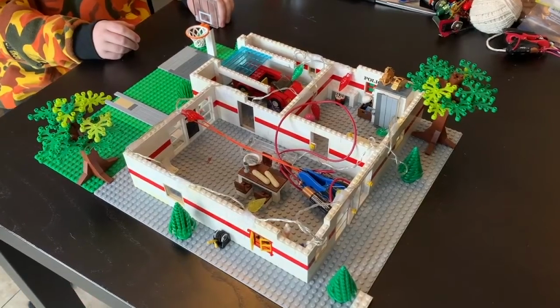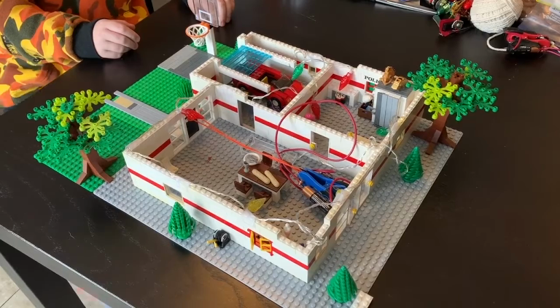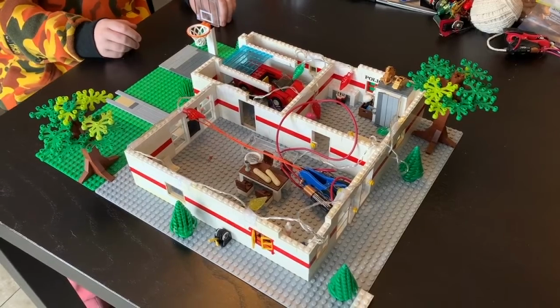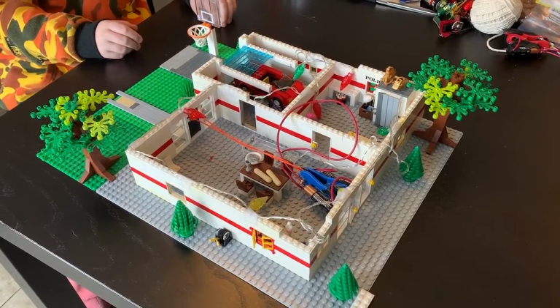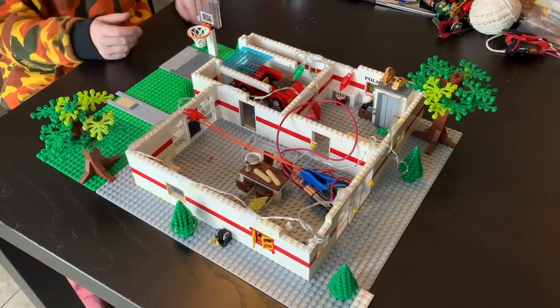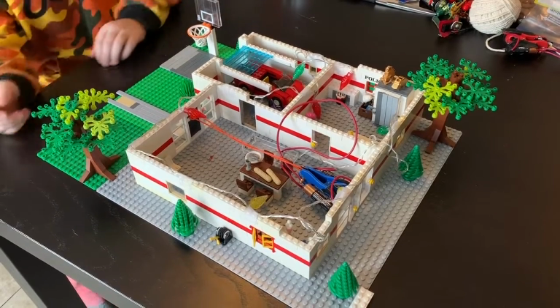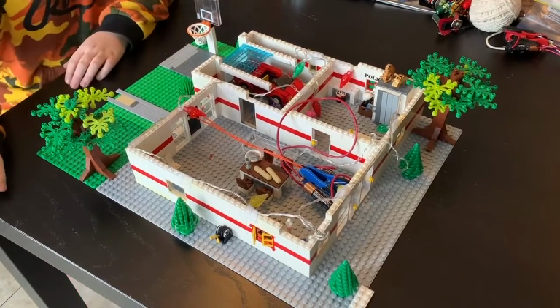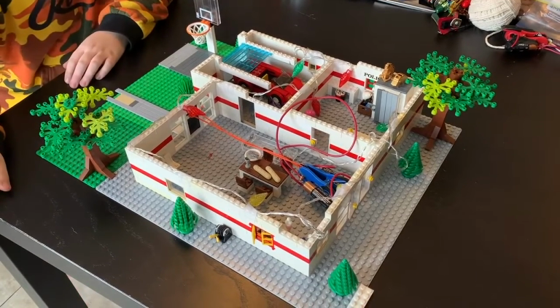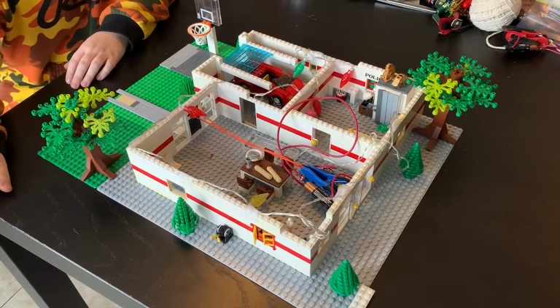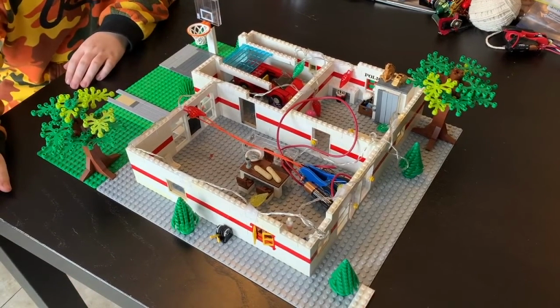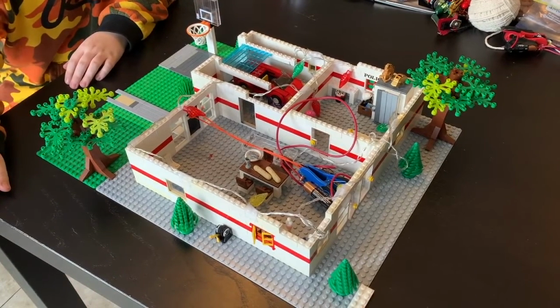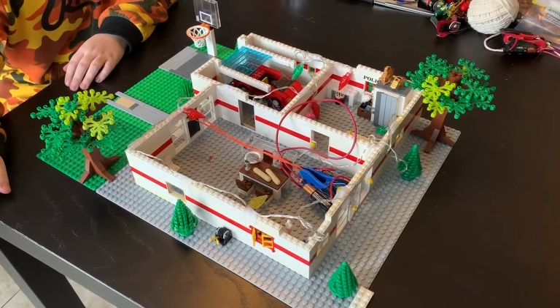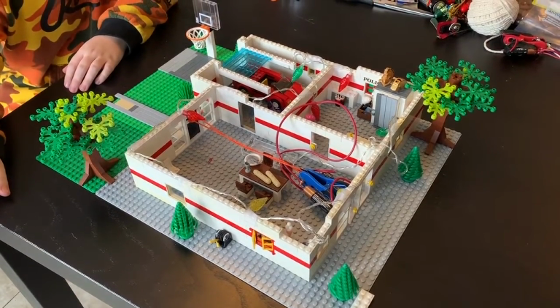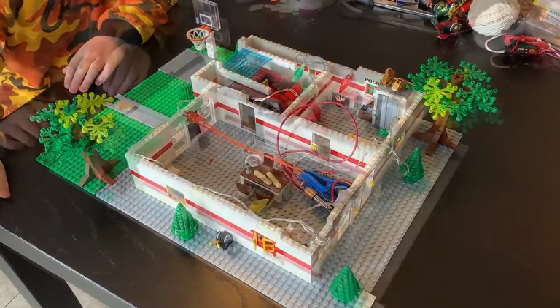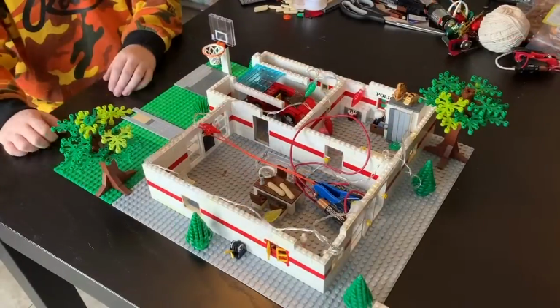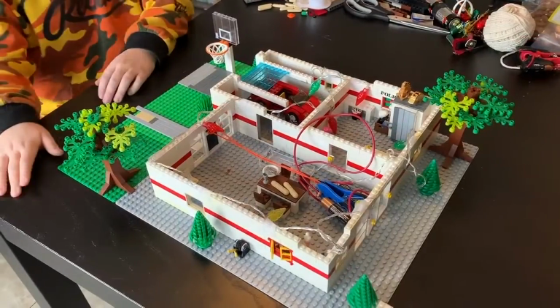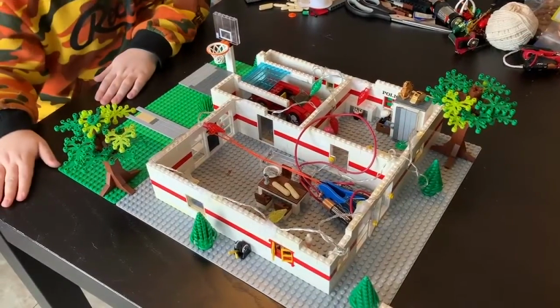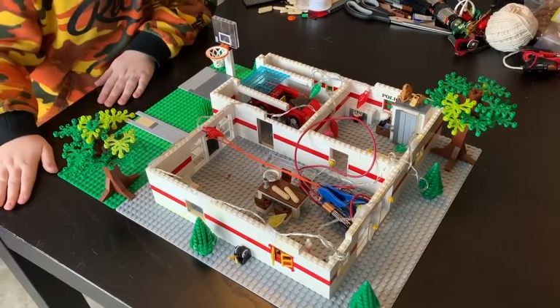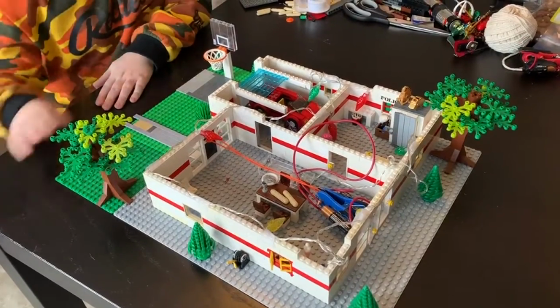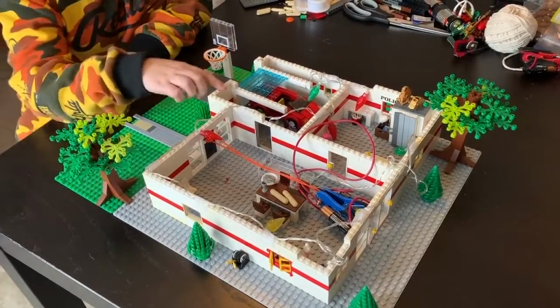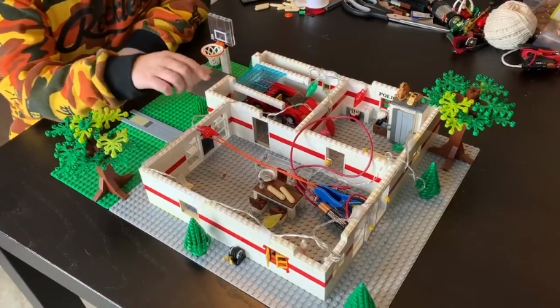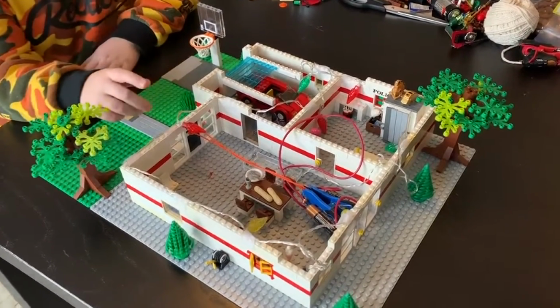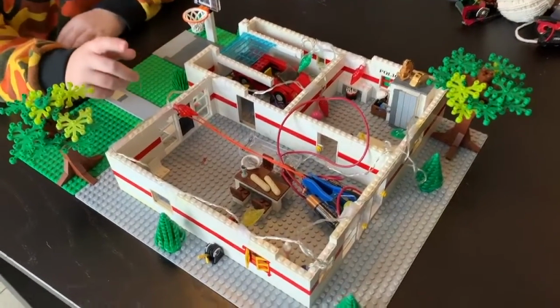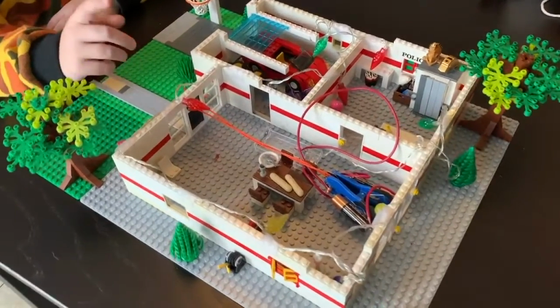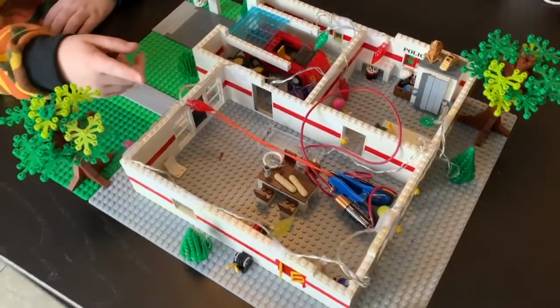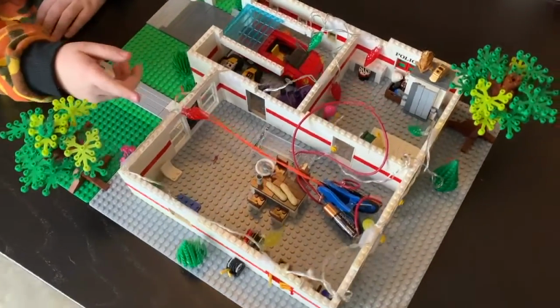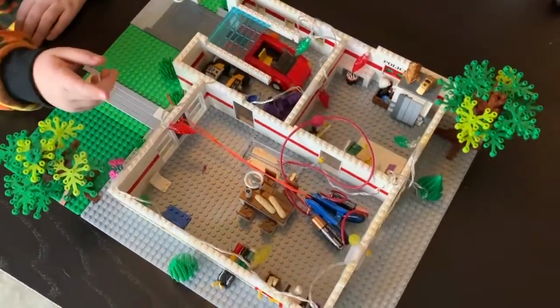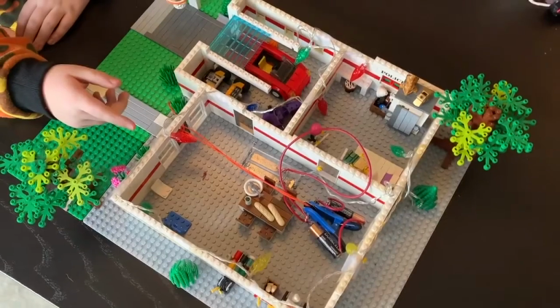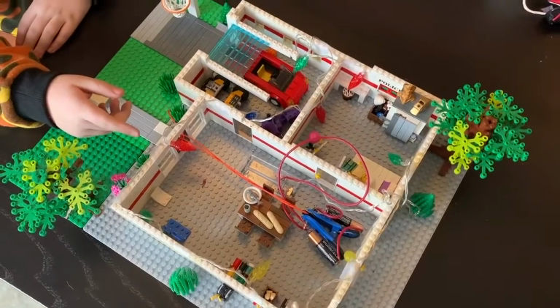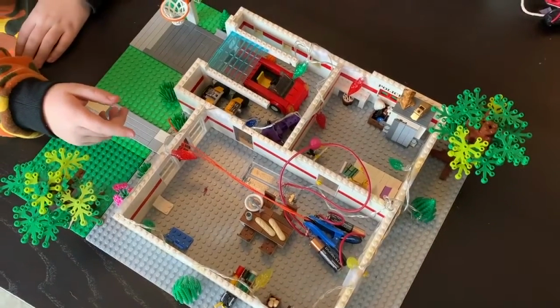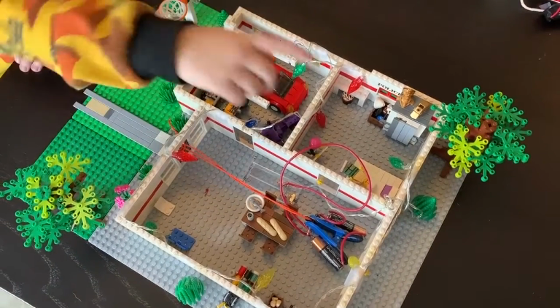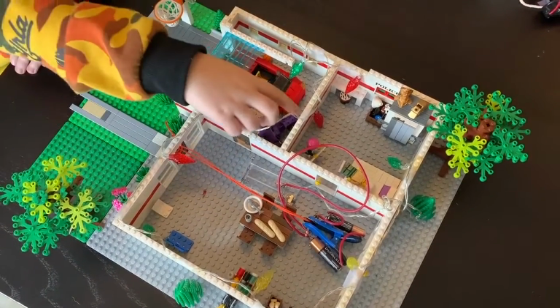Hi, this is Noah and this is my electrical project. I'm going to show you around the house. This is the garage. This is the kitchen and the living room. And this is the bedroom.